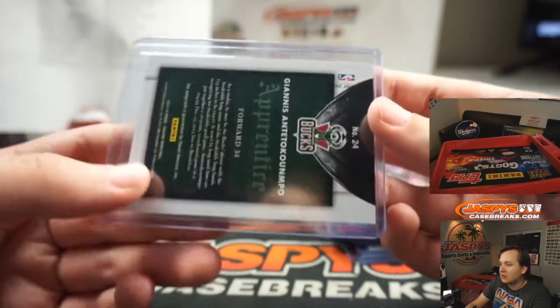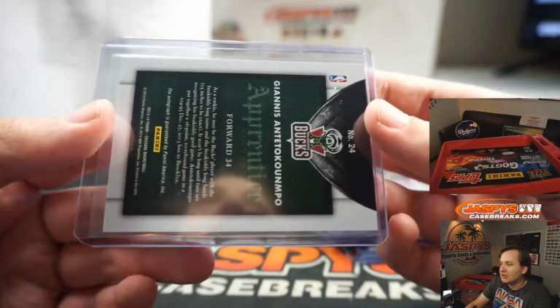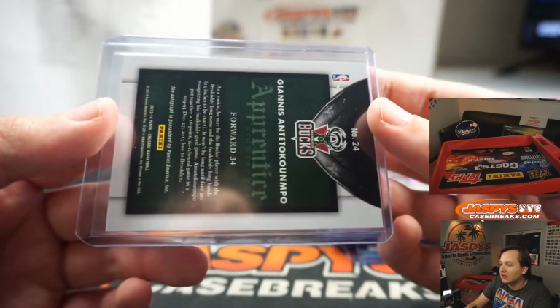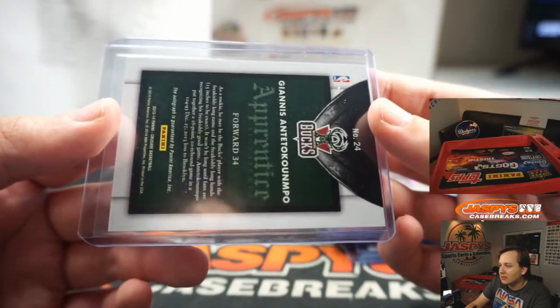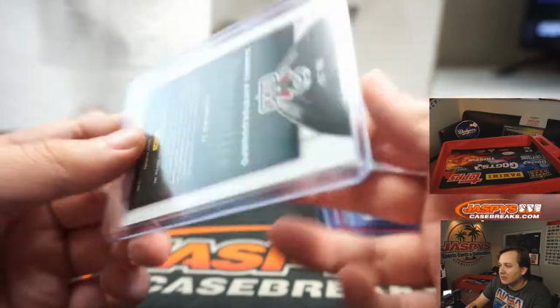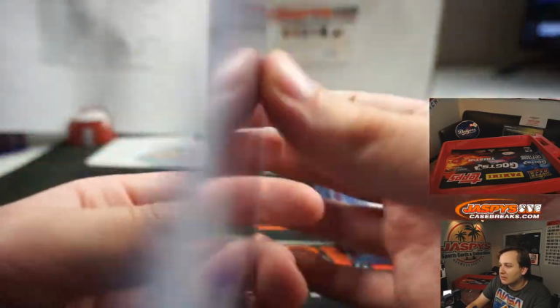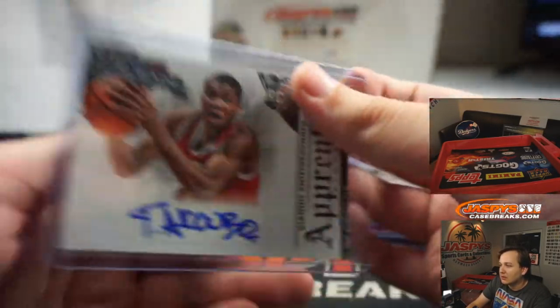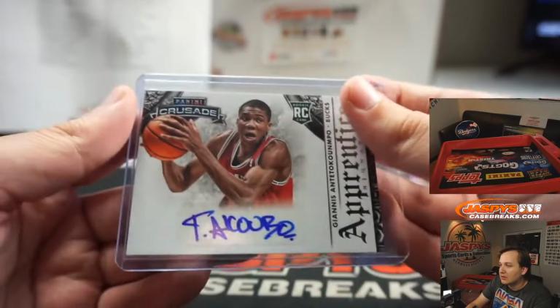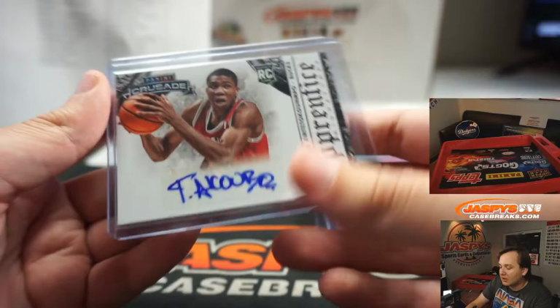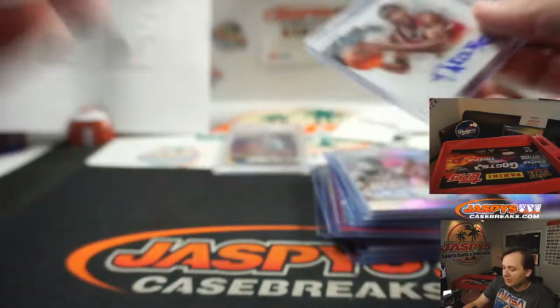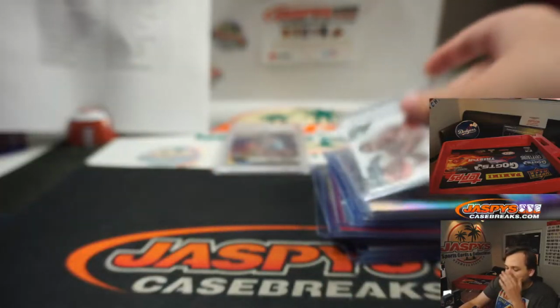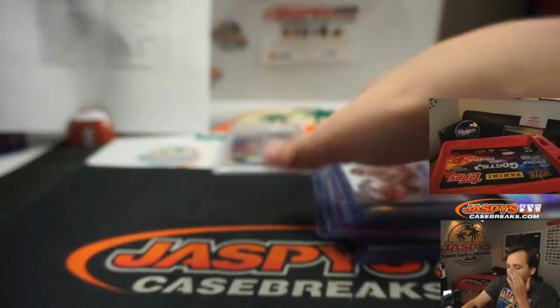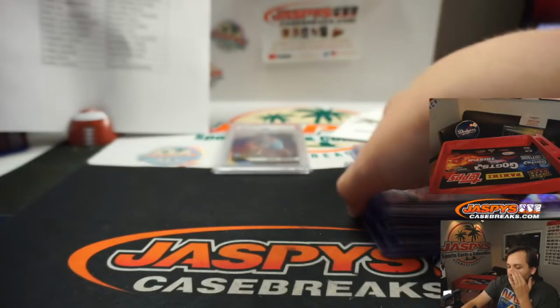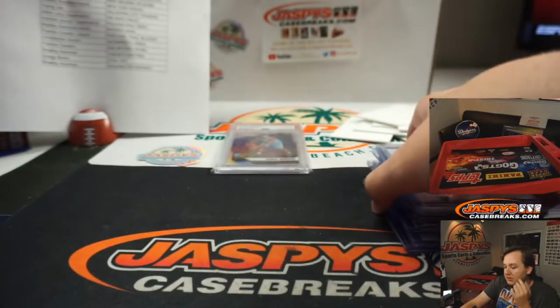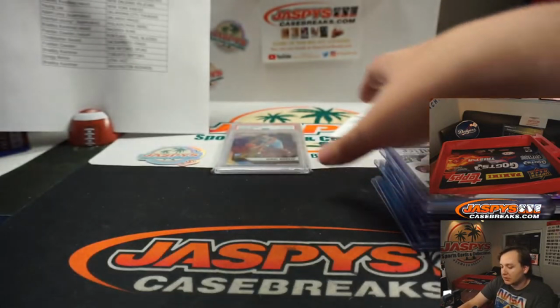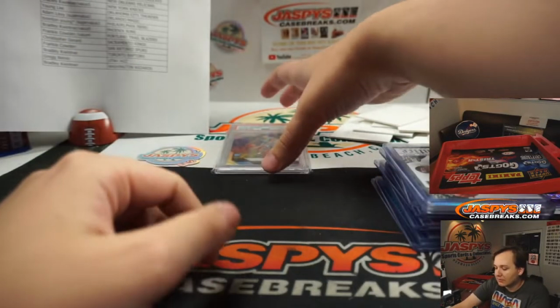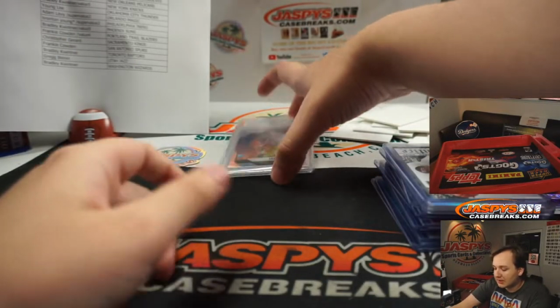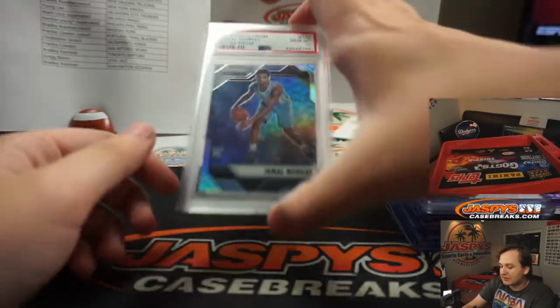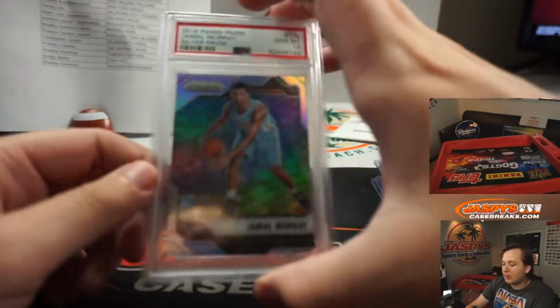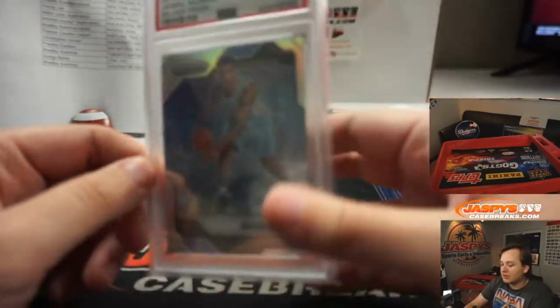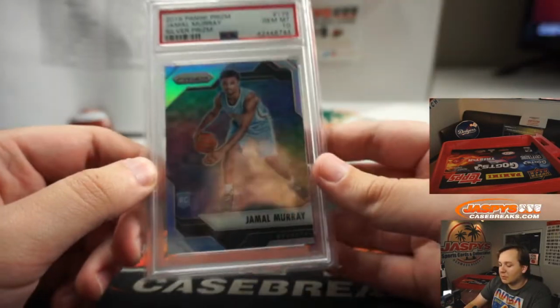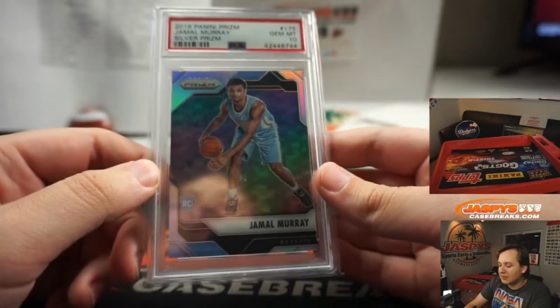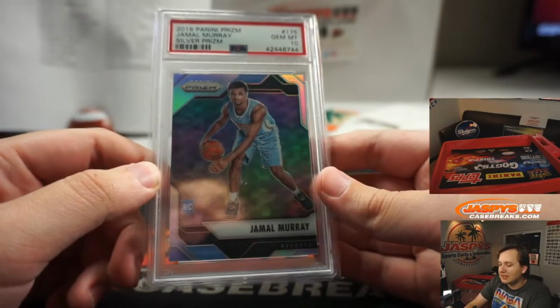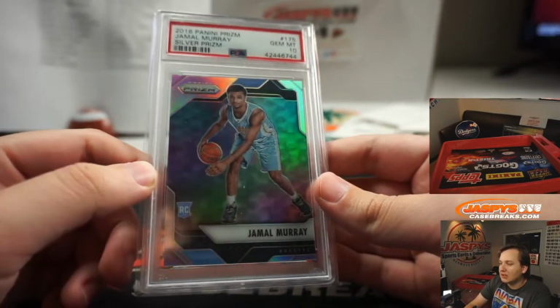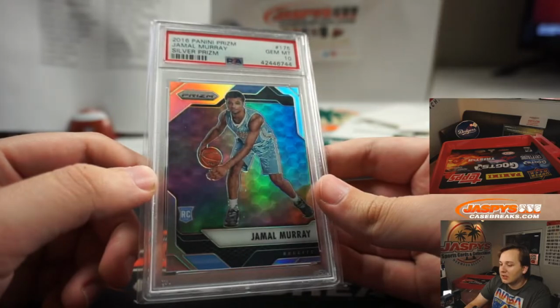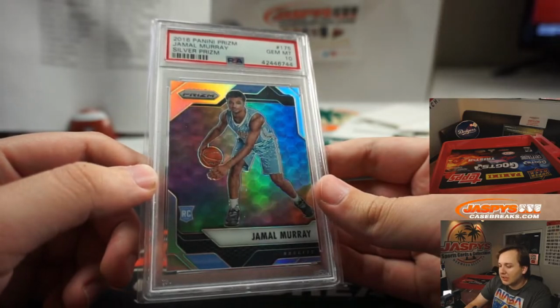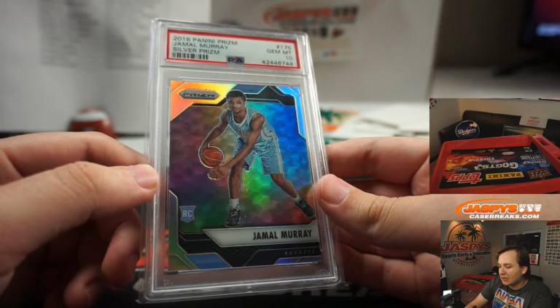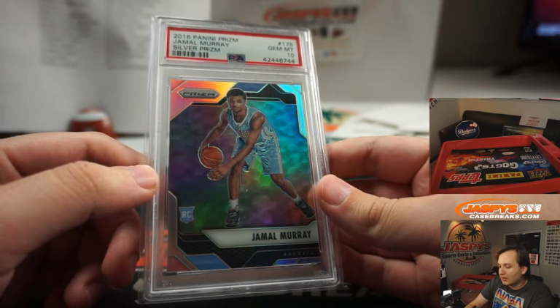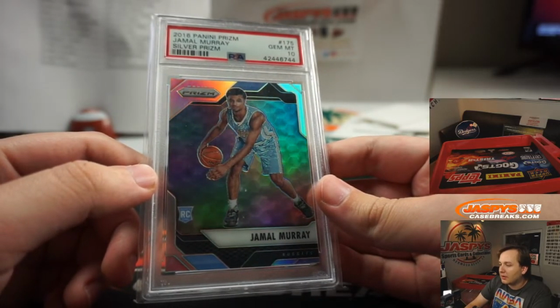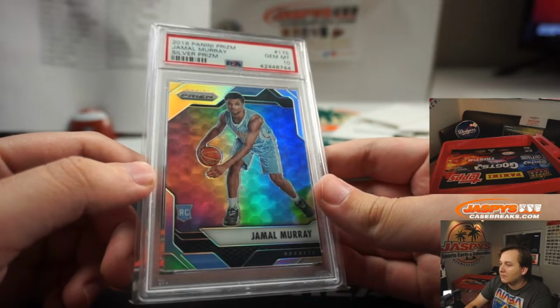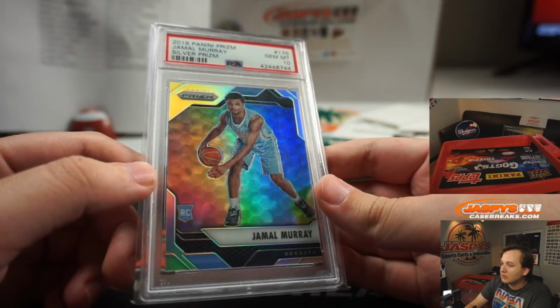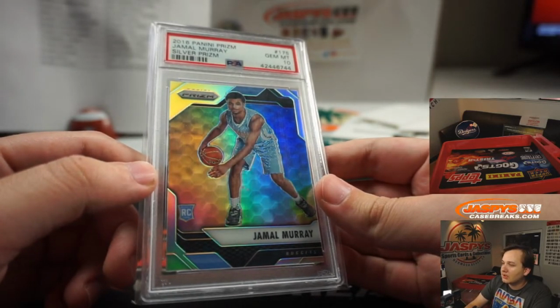Crazy nice. So there you go. Also, we gave away this Jamal Murray Silver Prism PSA 10 — Young Lee got it with the Thunder. Congrats, Young.